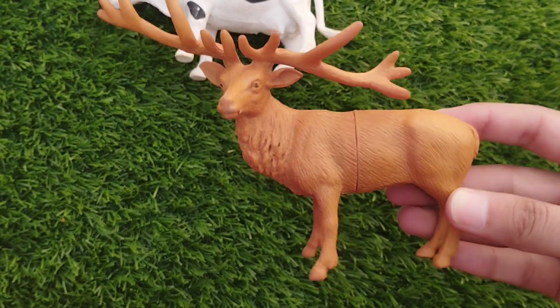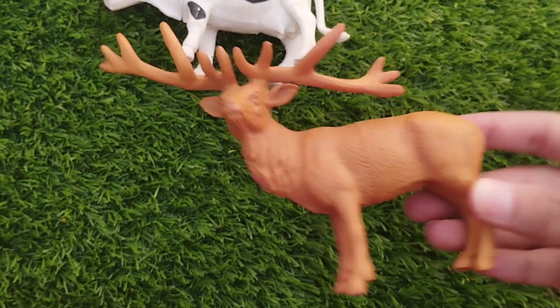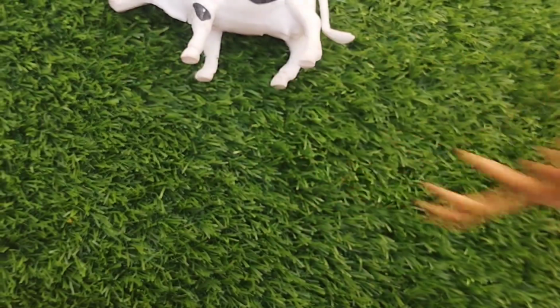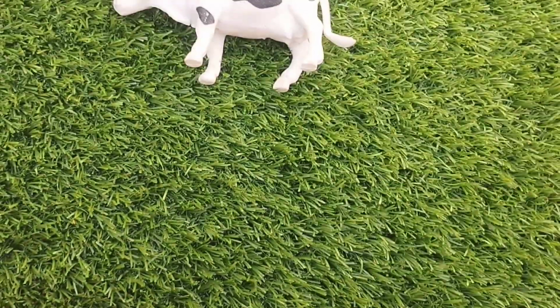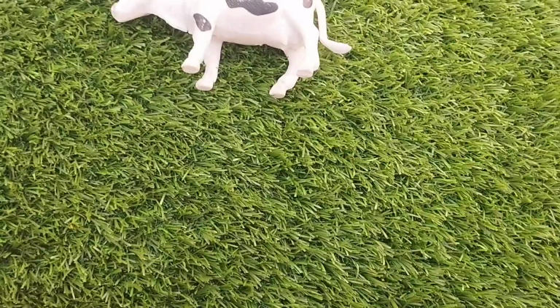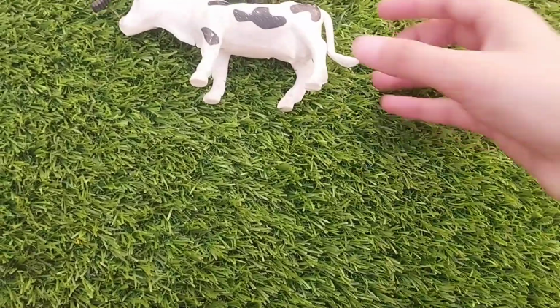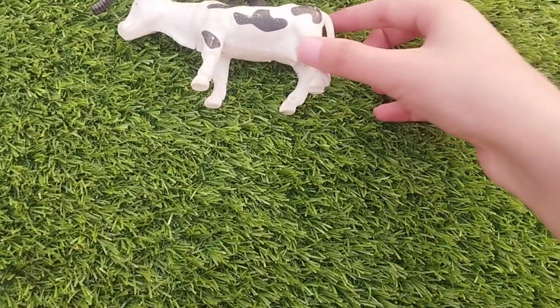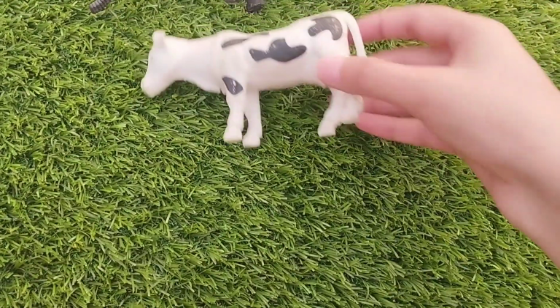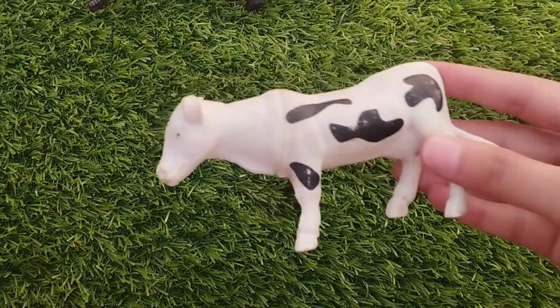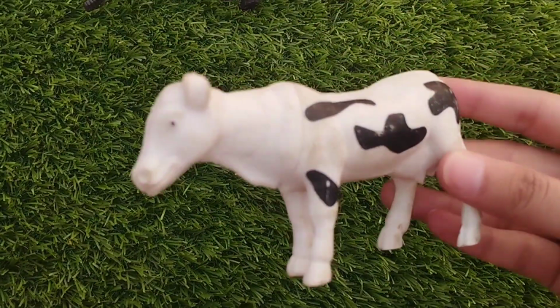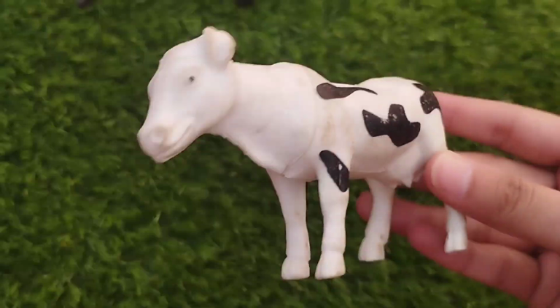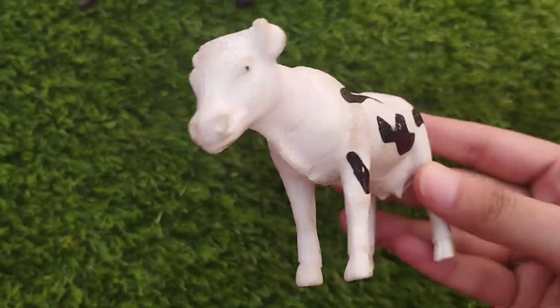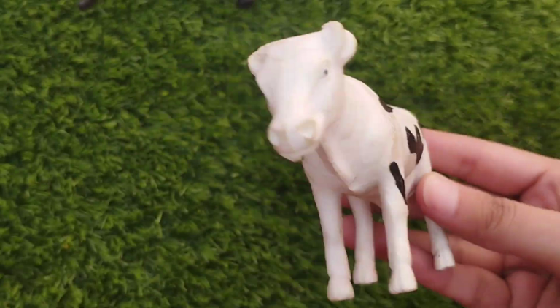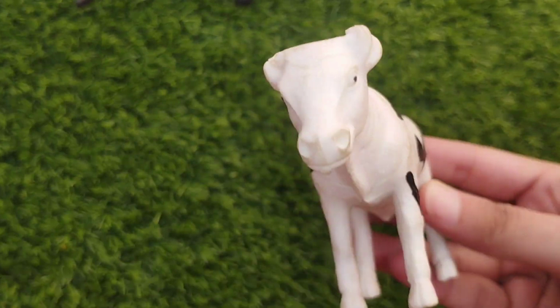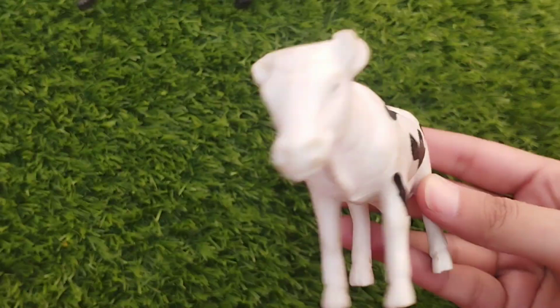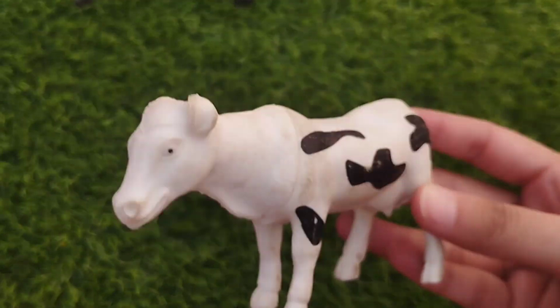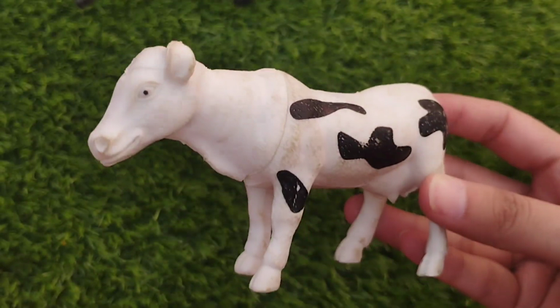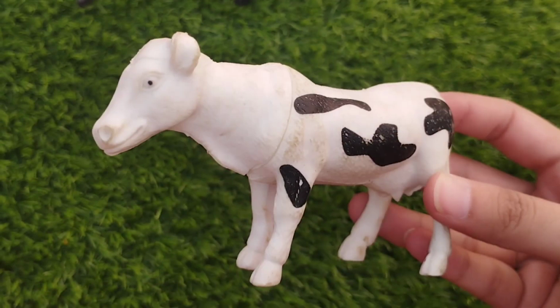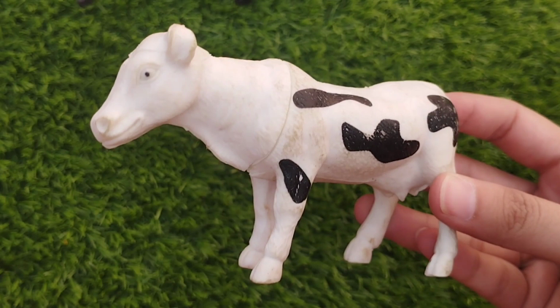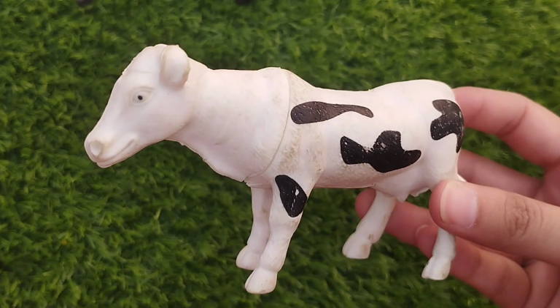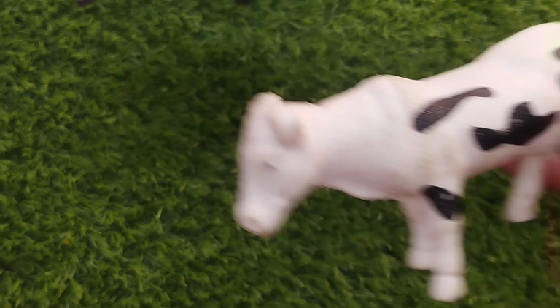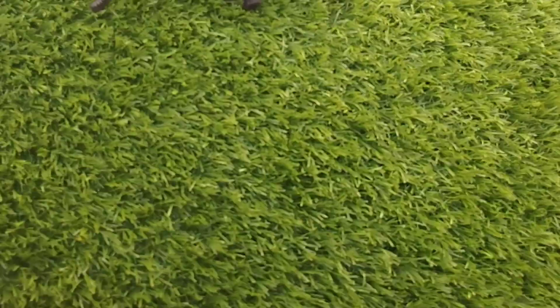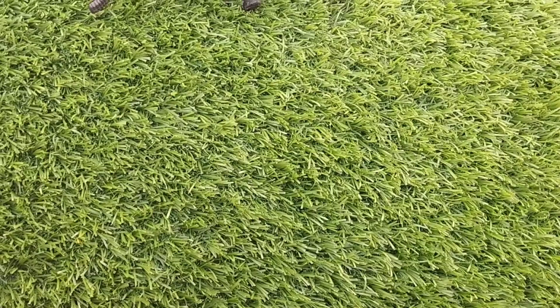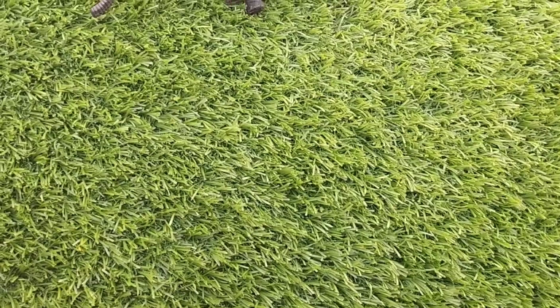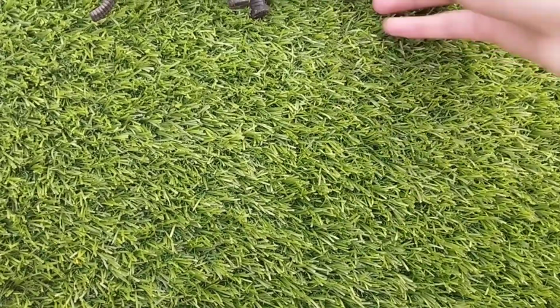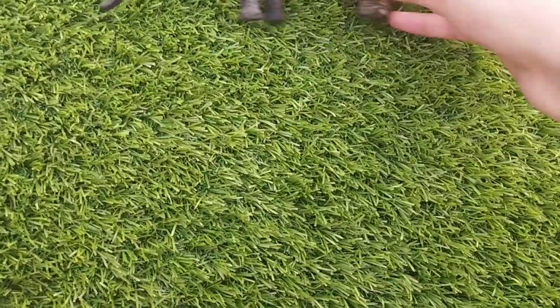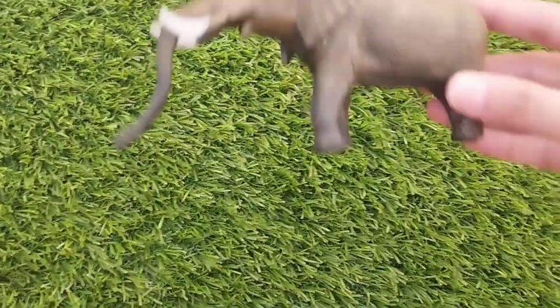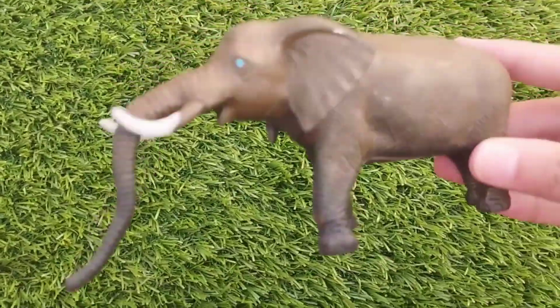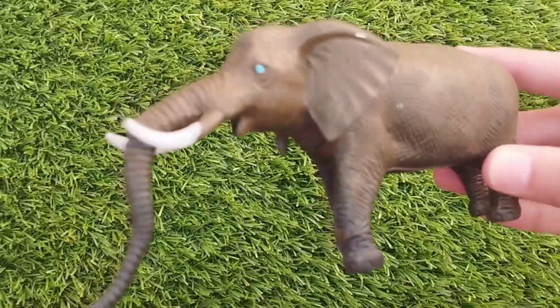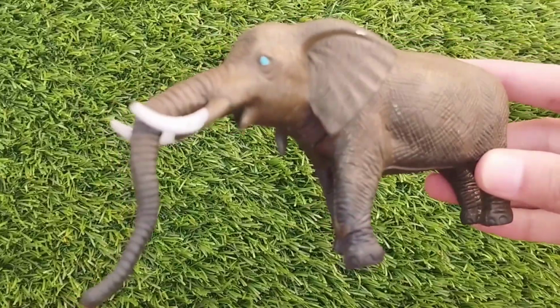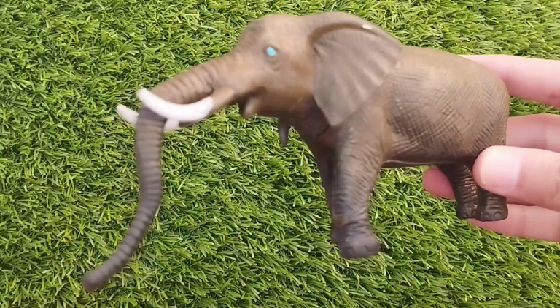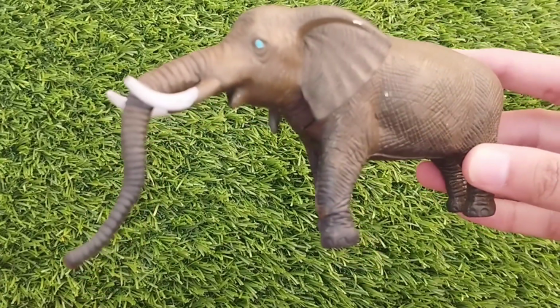And an owl. A cow. This is a cow. Elephant. This is a dove. Elephant.